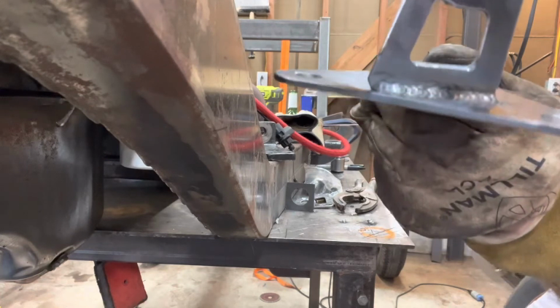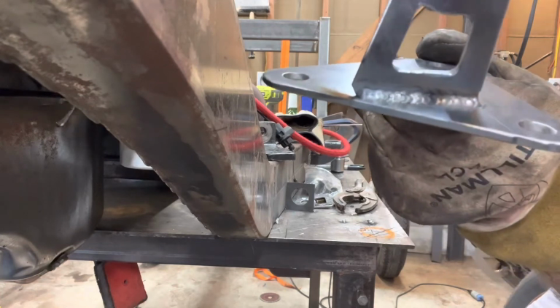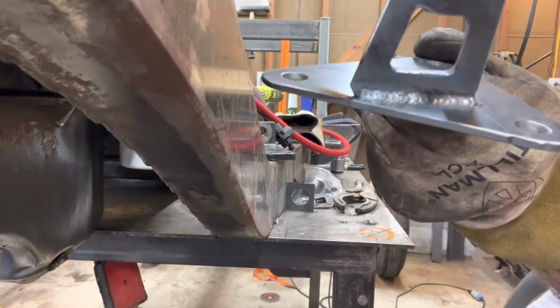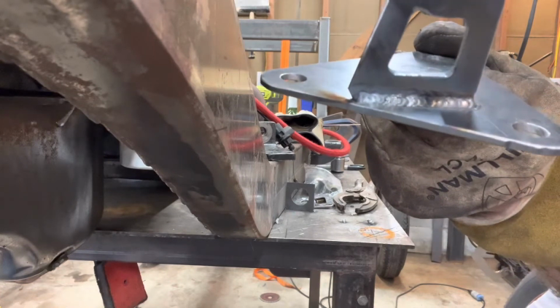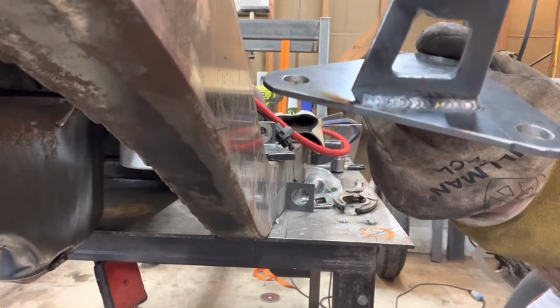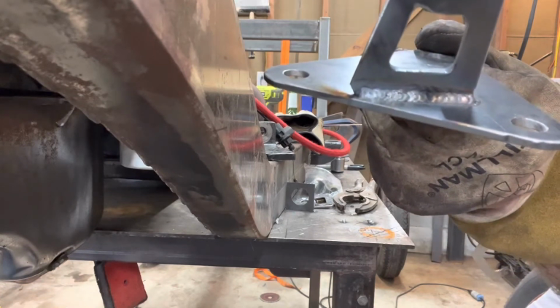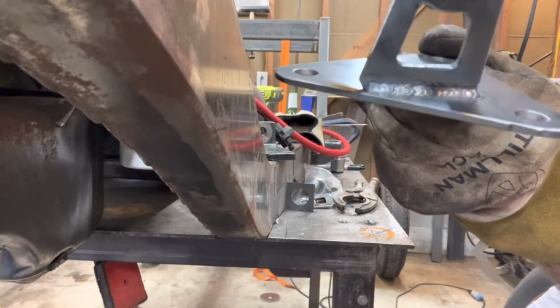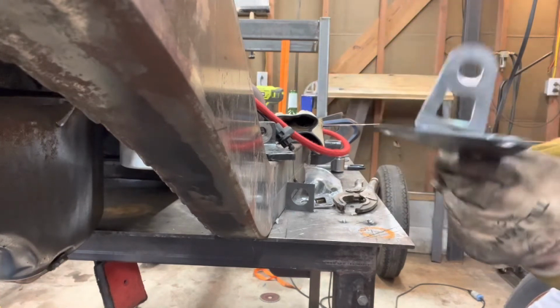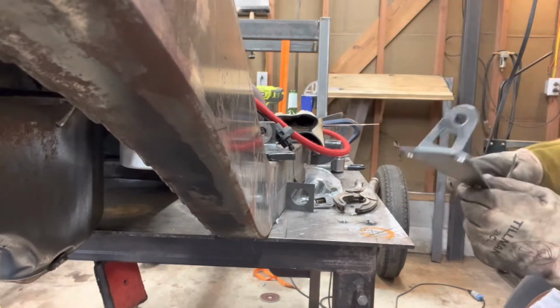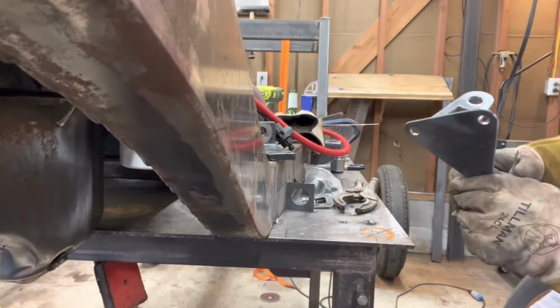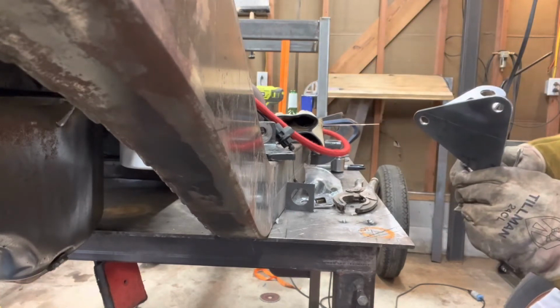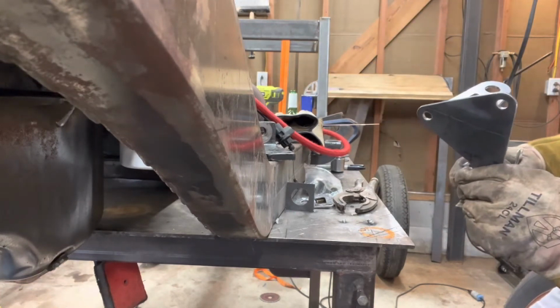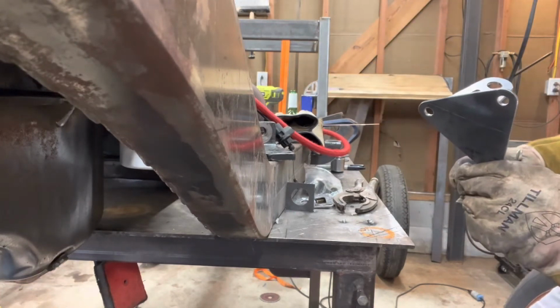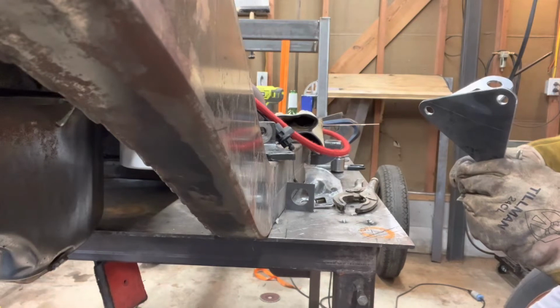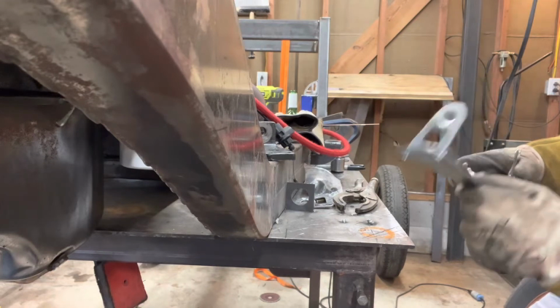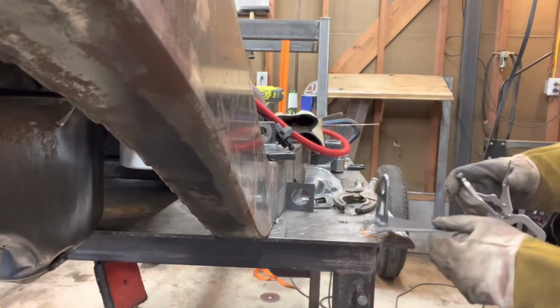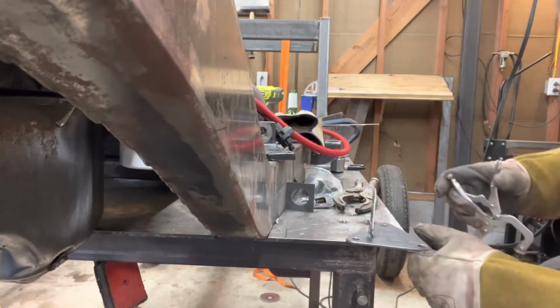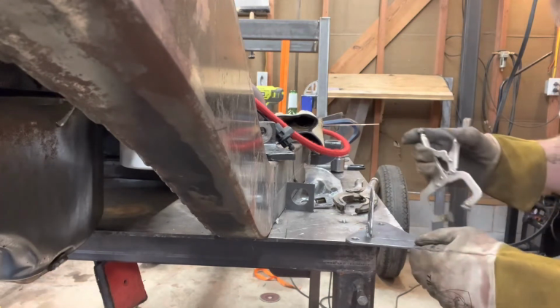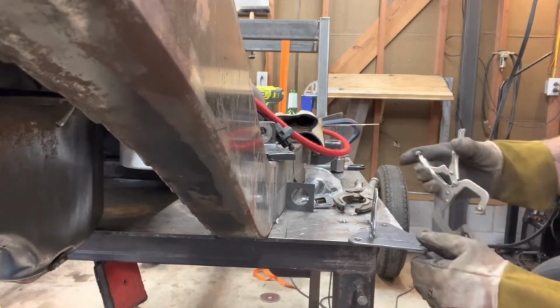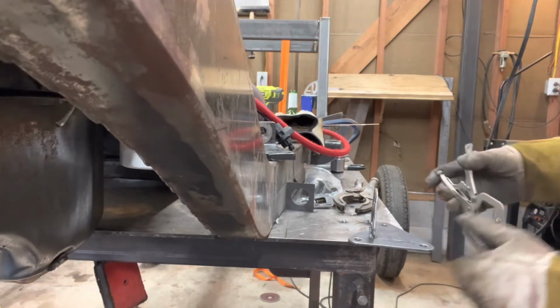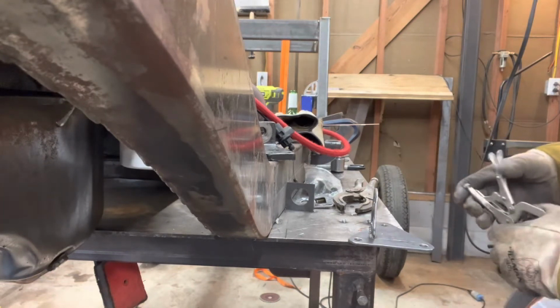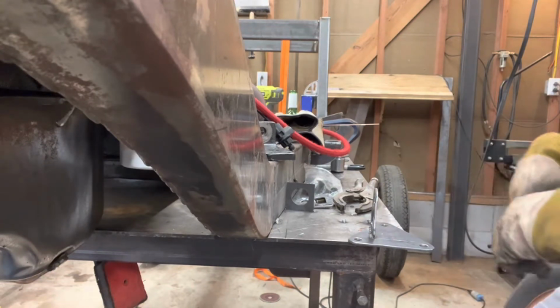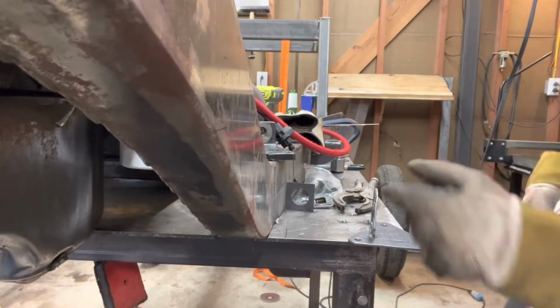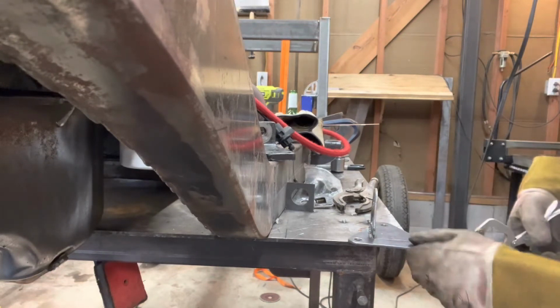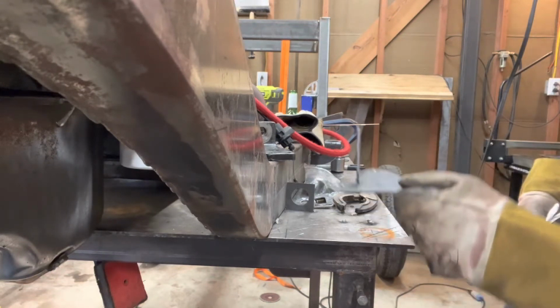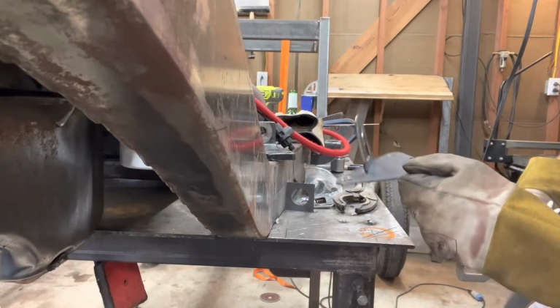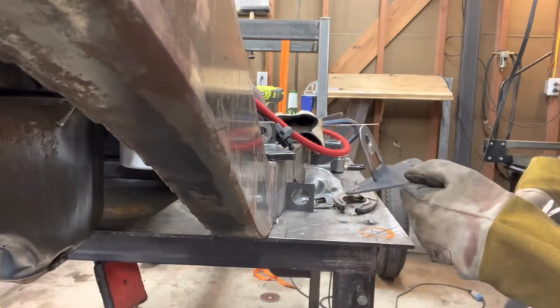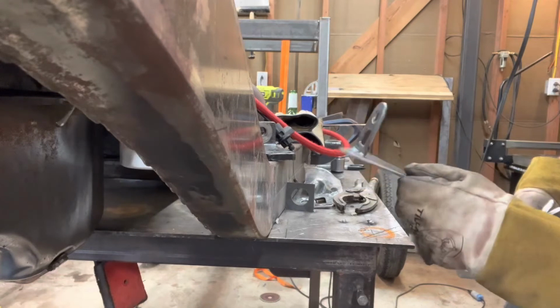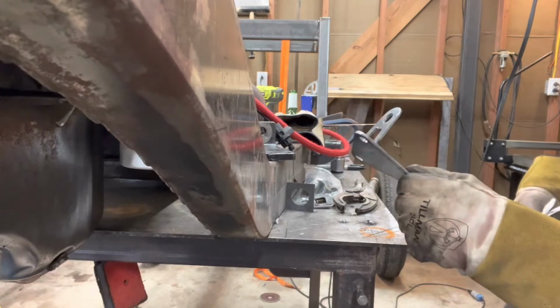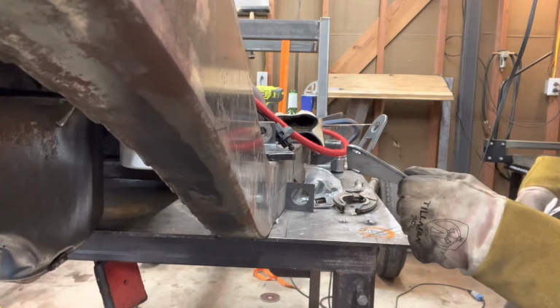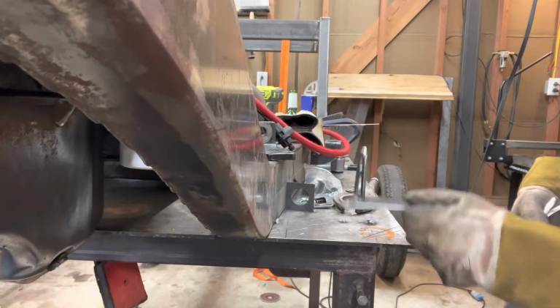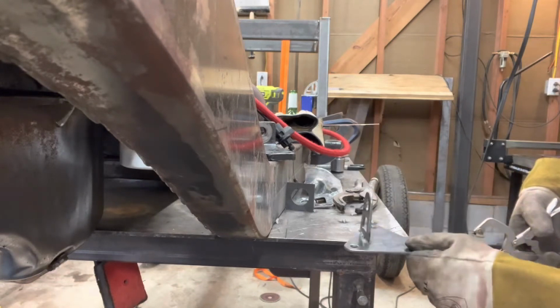That's not terrible — at least they're clean beads. Really not terrible, that's good. Now I'm going to weld this side of course, and it's just going to draw over and I'll have to knock it around, but whatever.